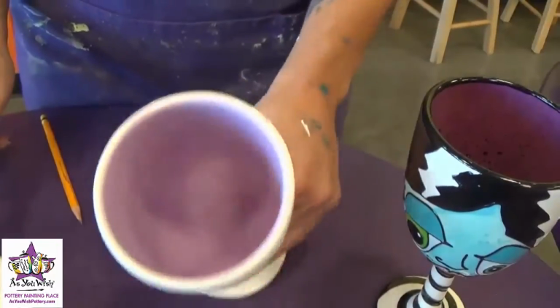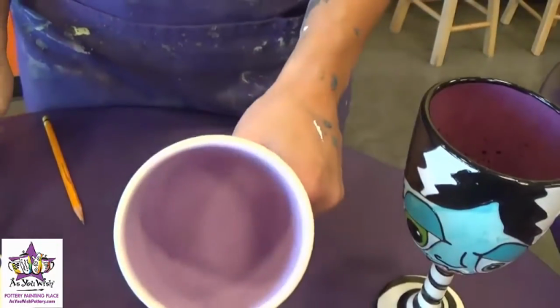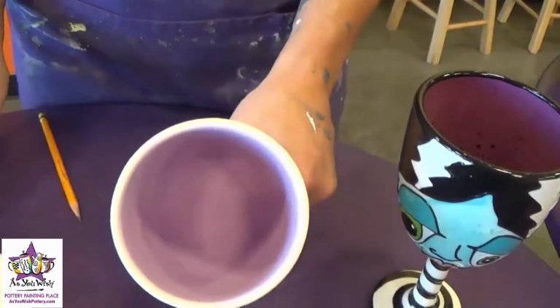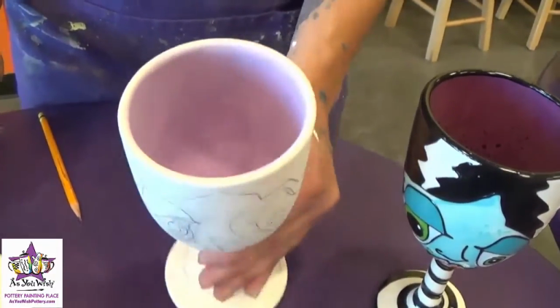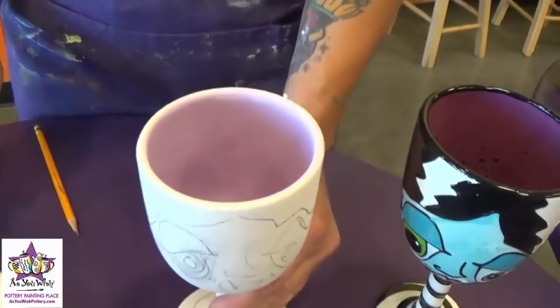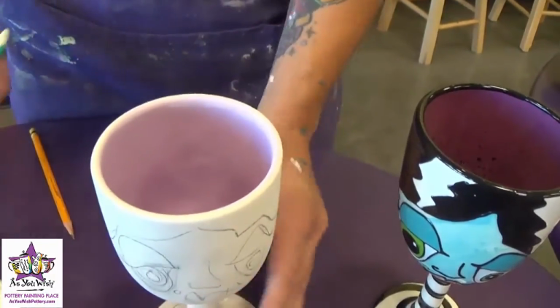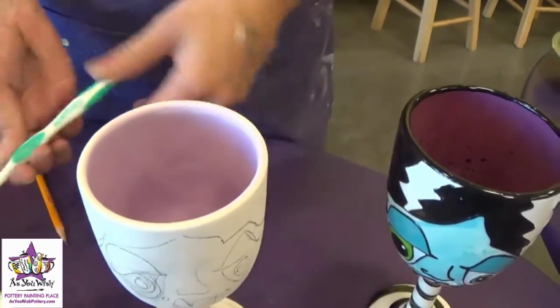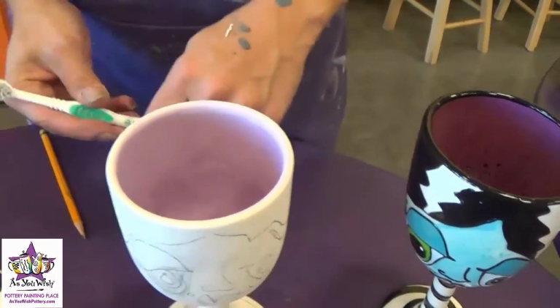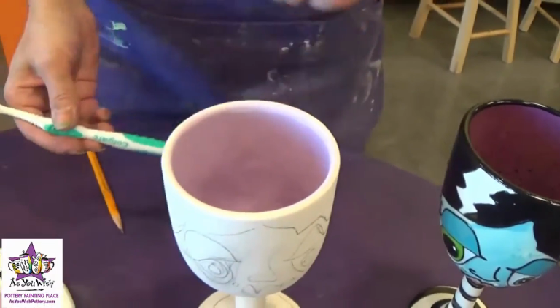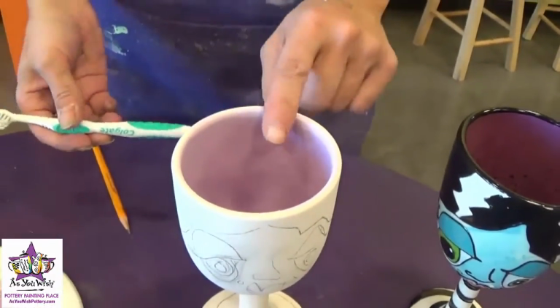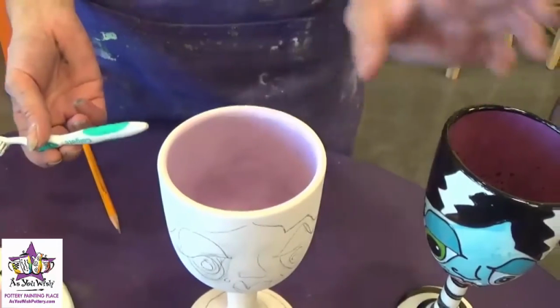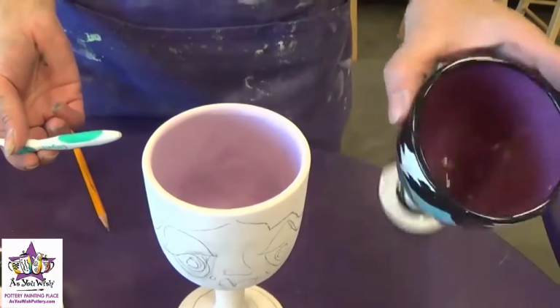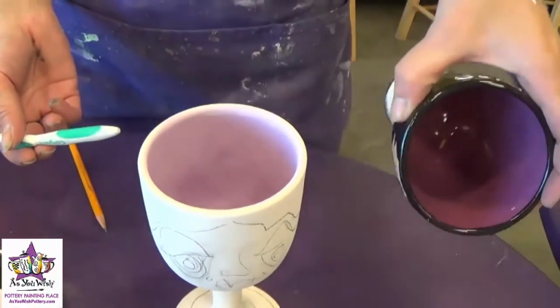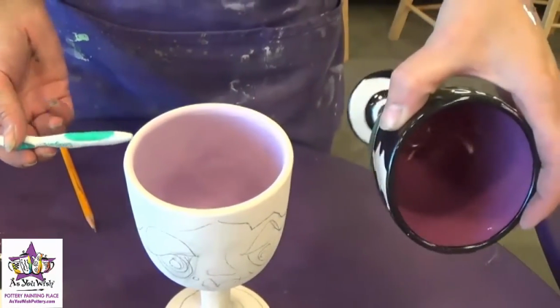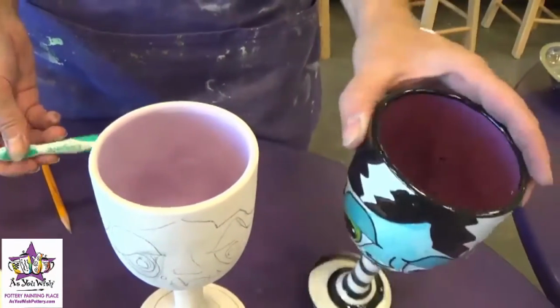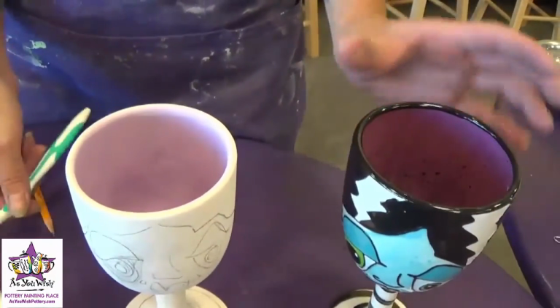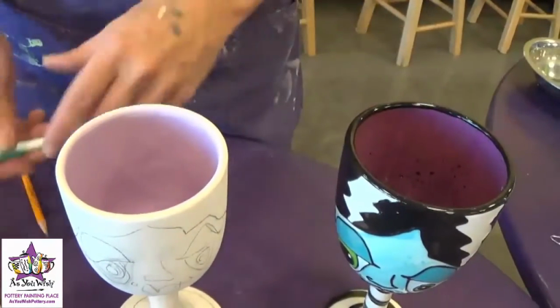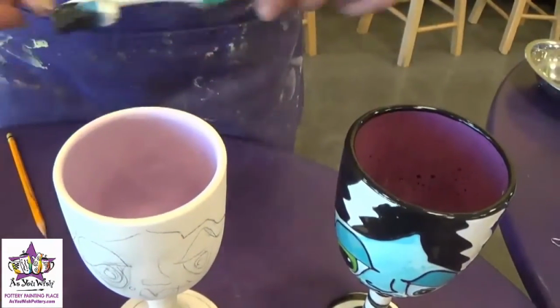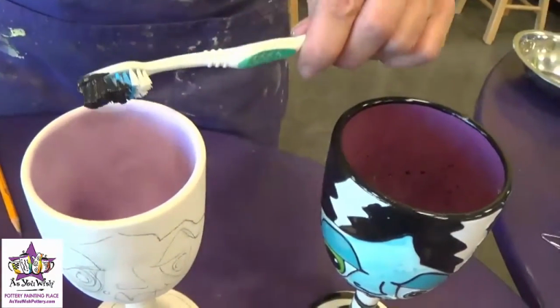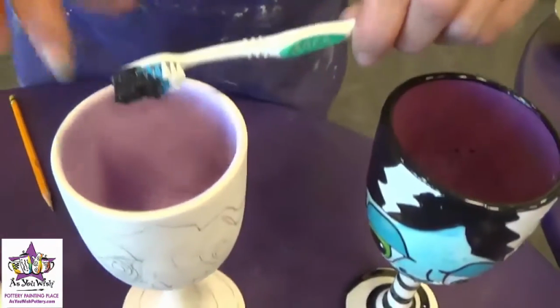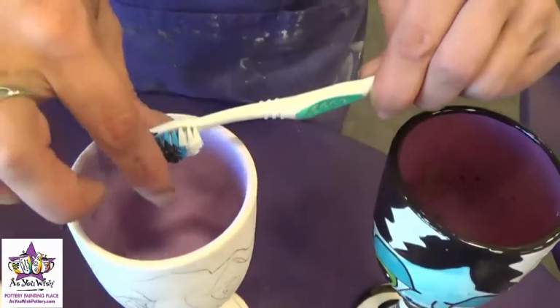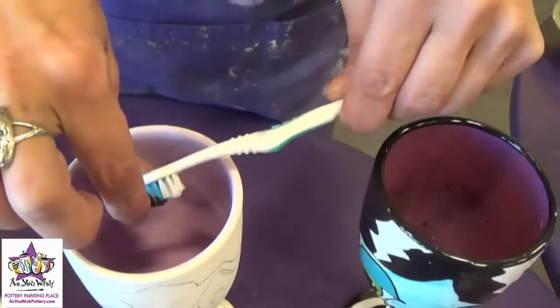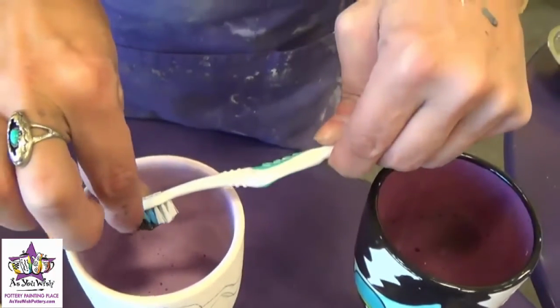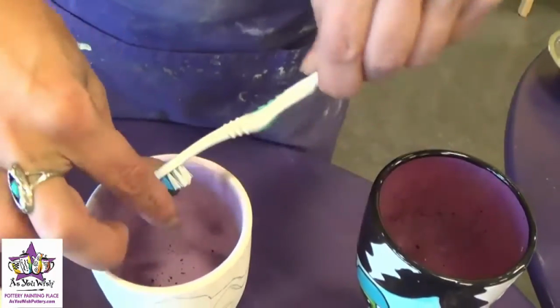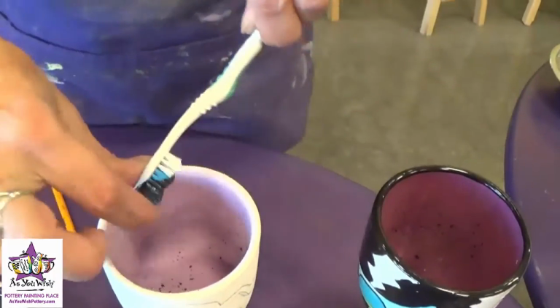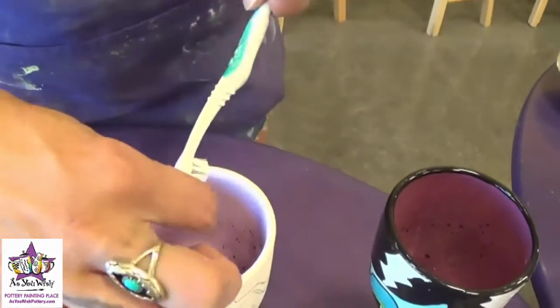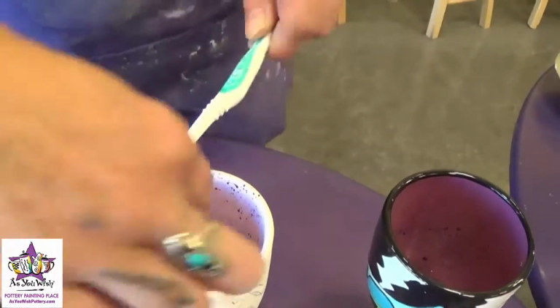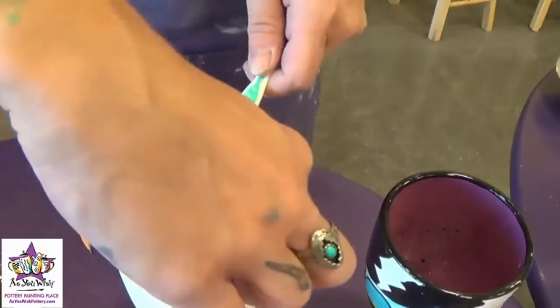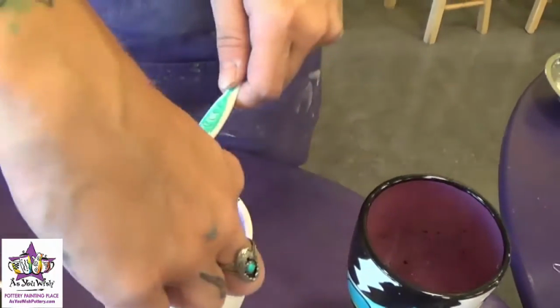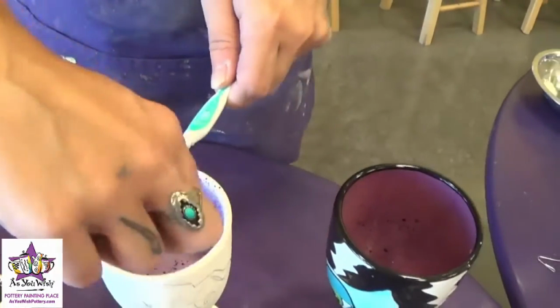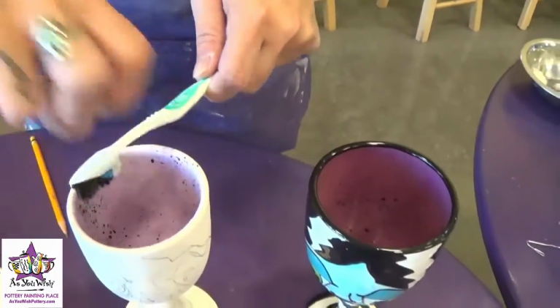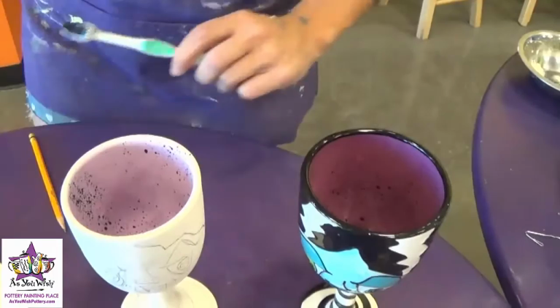Once the three coats on the inside are dry, we're going to take a toothbrush and fleckle the inside to give it that sort of splattered look. Just dip your bristles into the paint and pull your finger back against the bristles, and the paint will go splattering right into the inside of the mug.